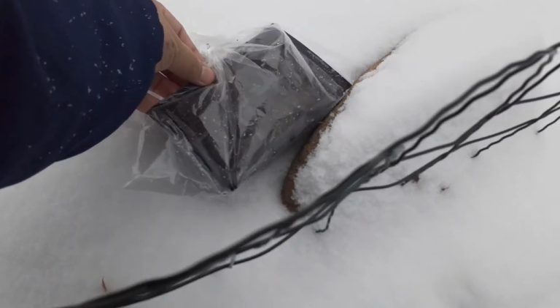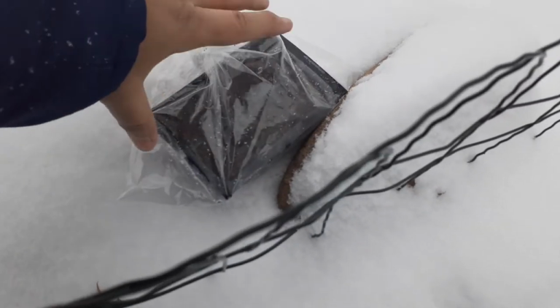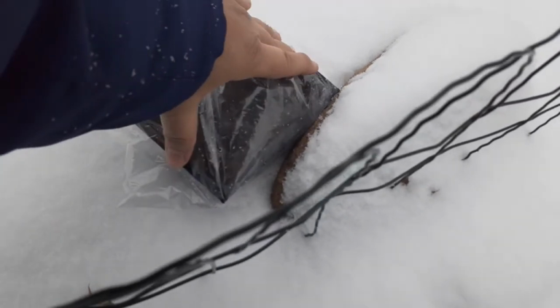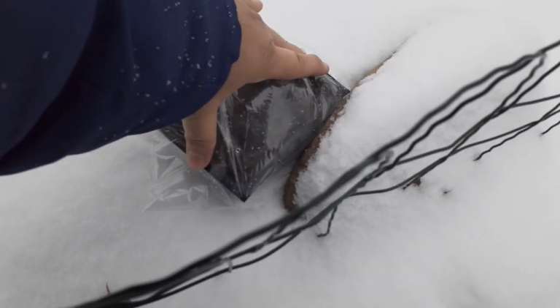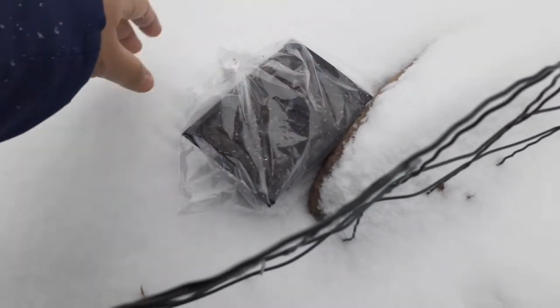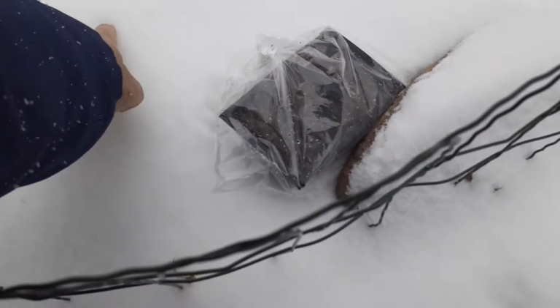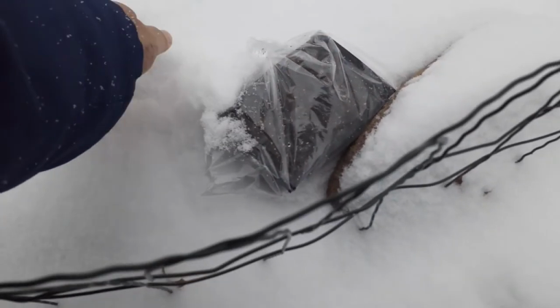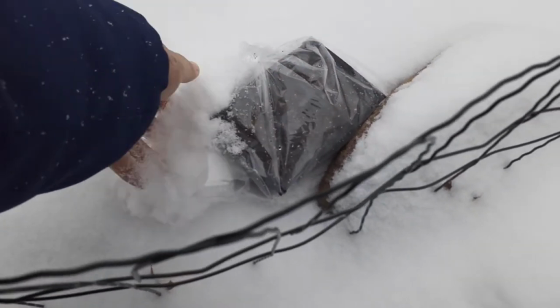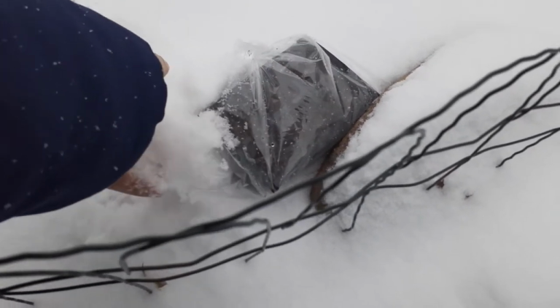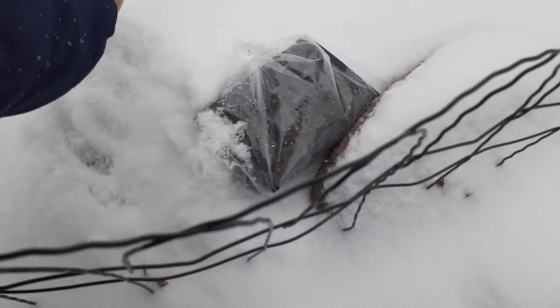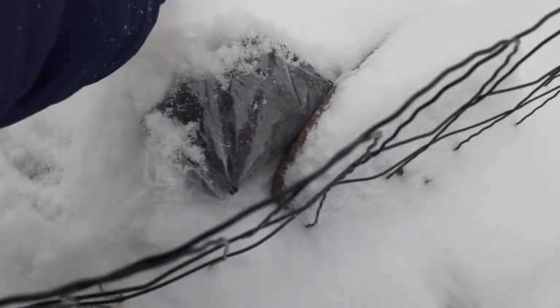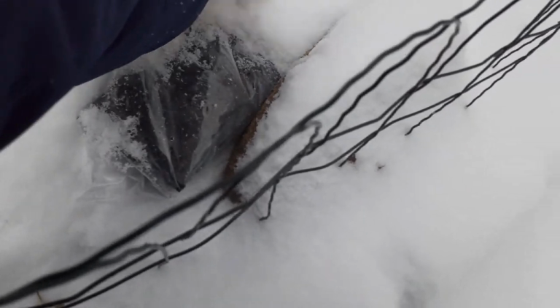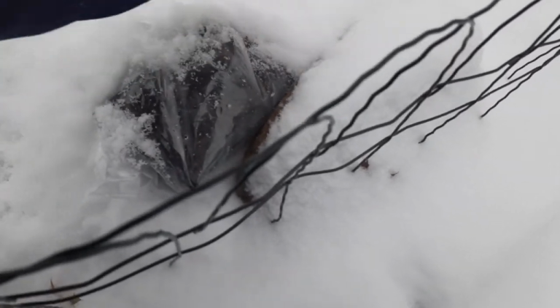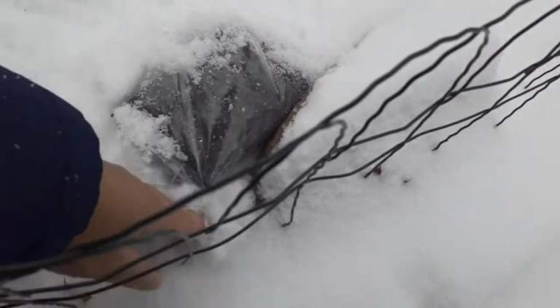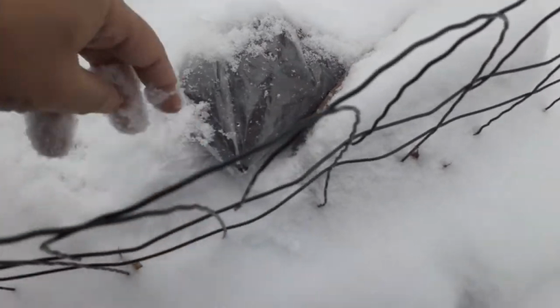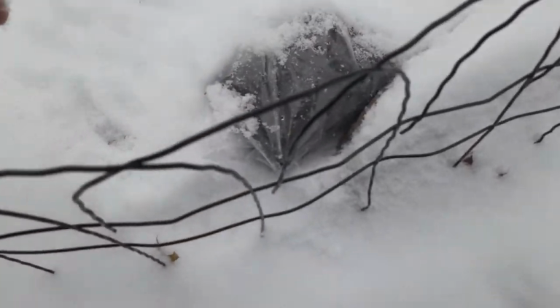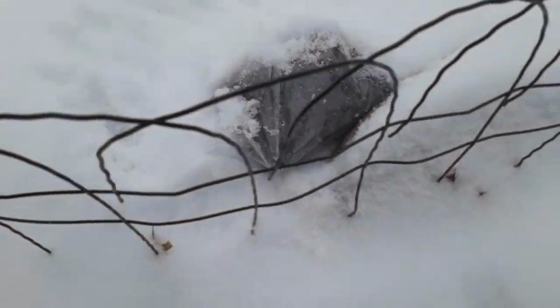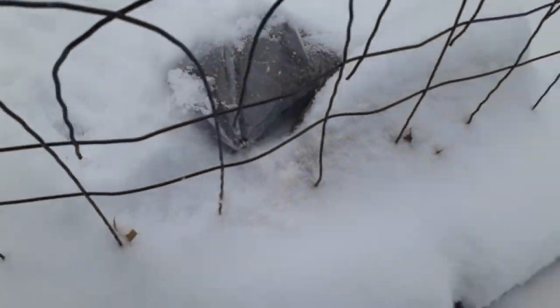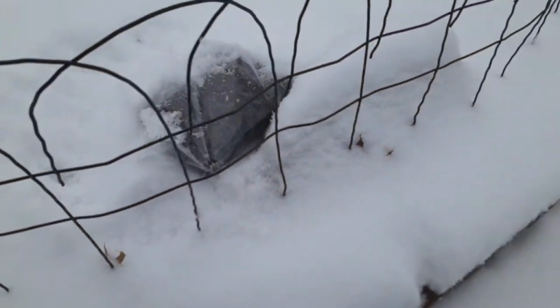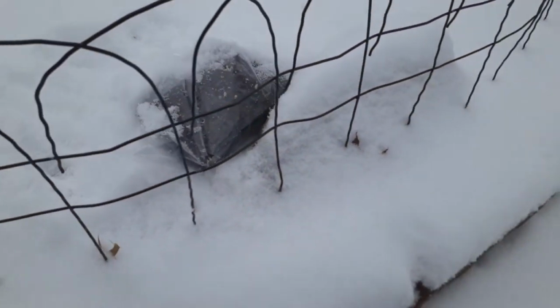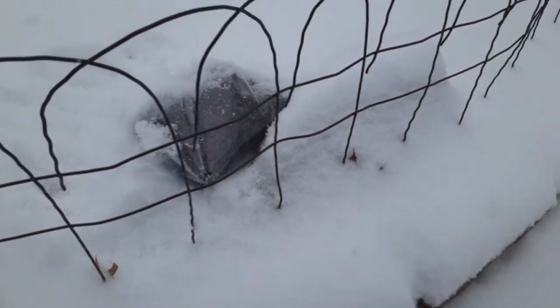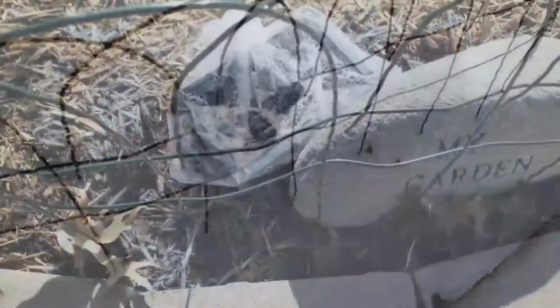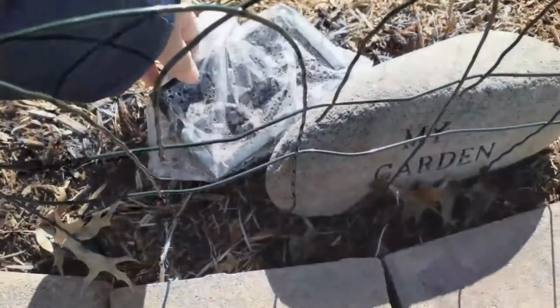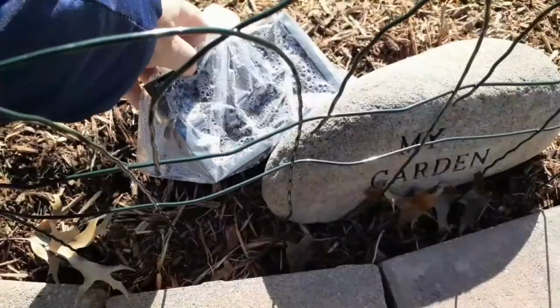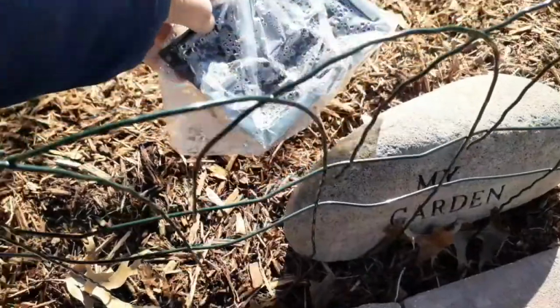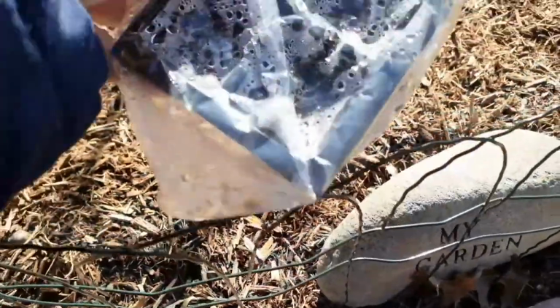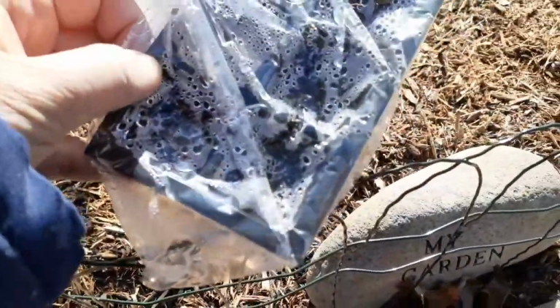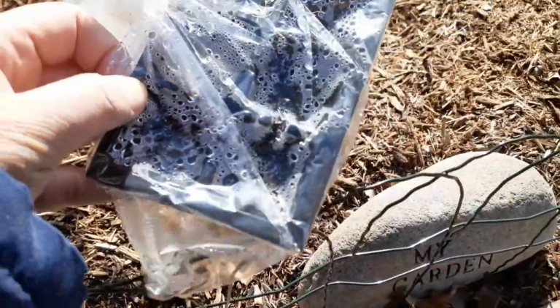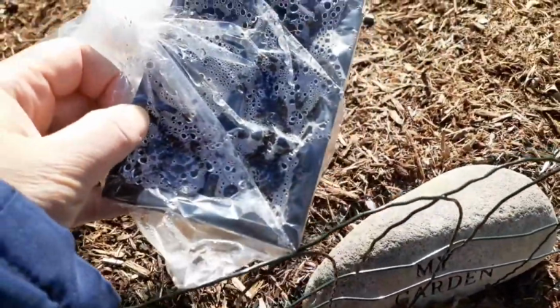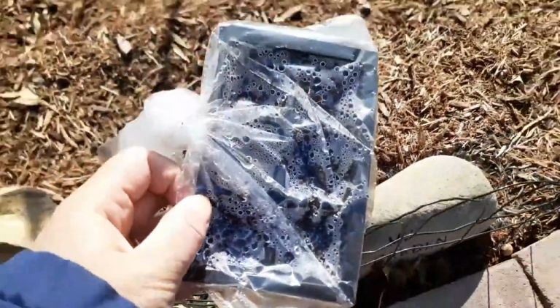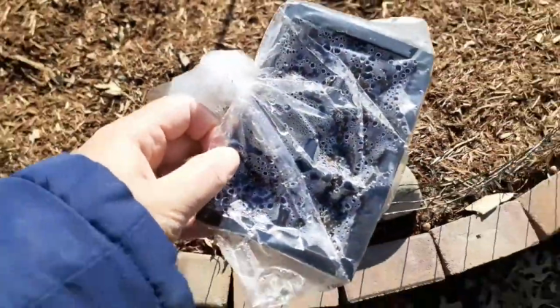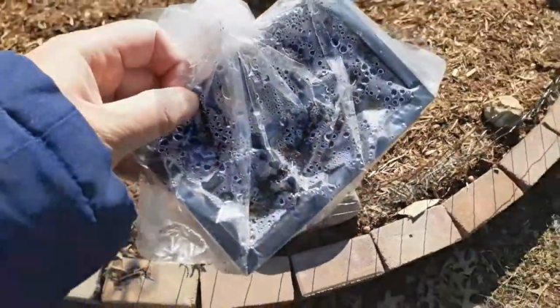What I do is I'll put my seed in a cell pack and then bring it outside, letting the seed sit outdoors for a week or two, and then I'll bring it inside for the next process.